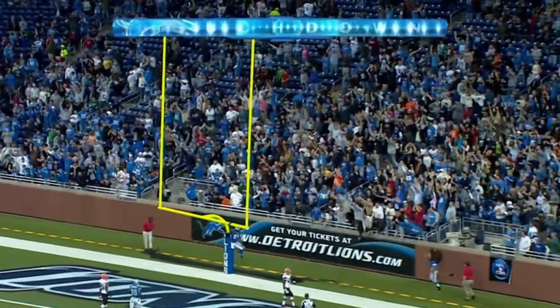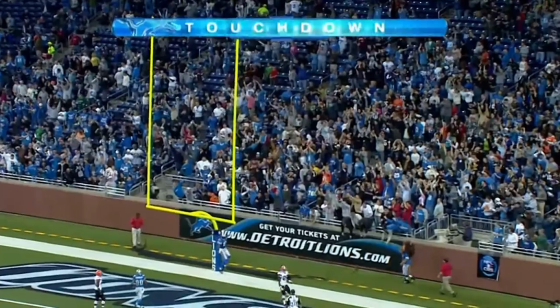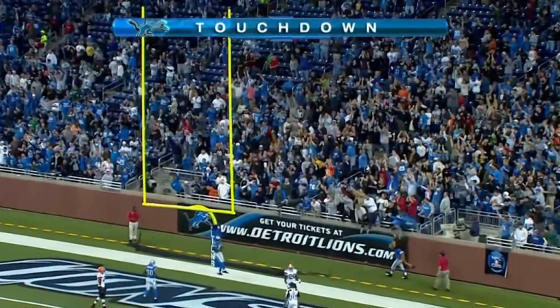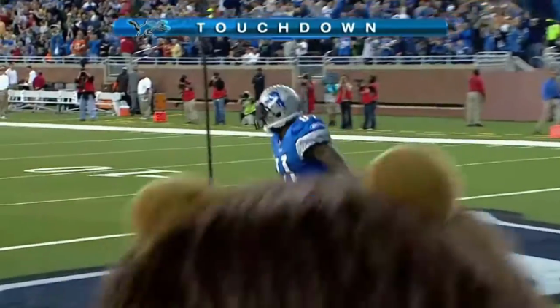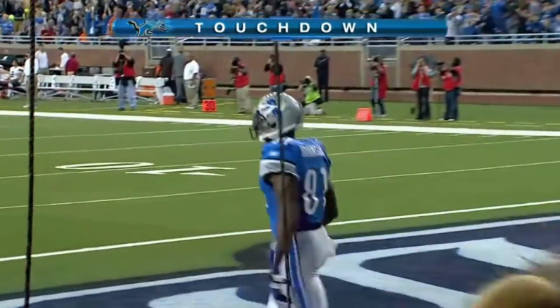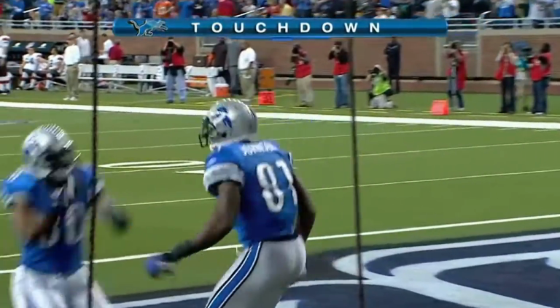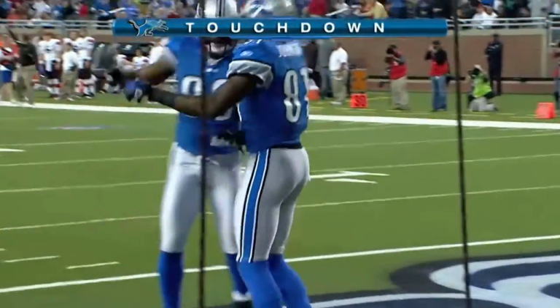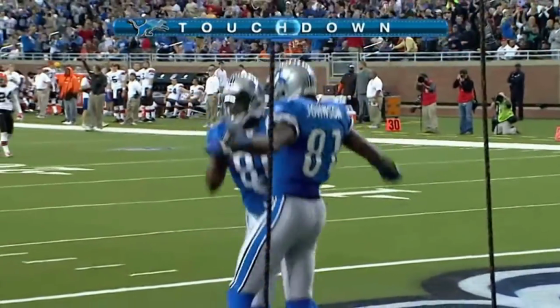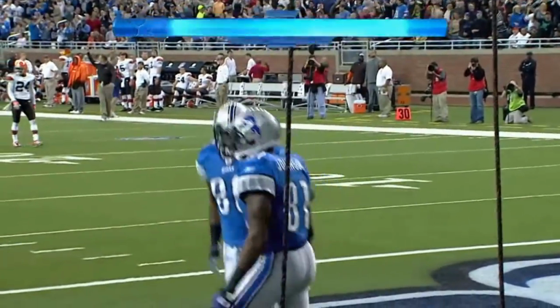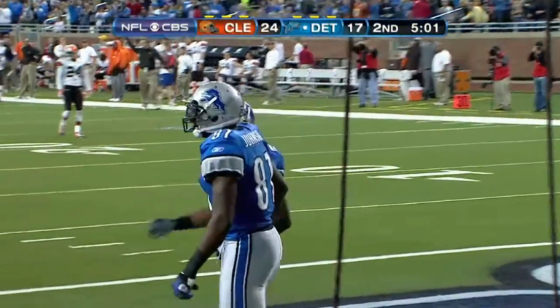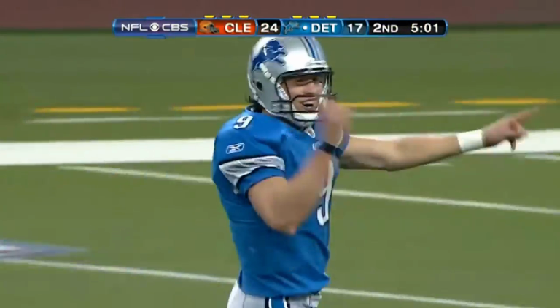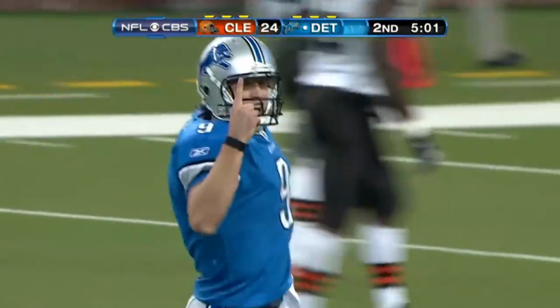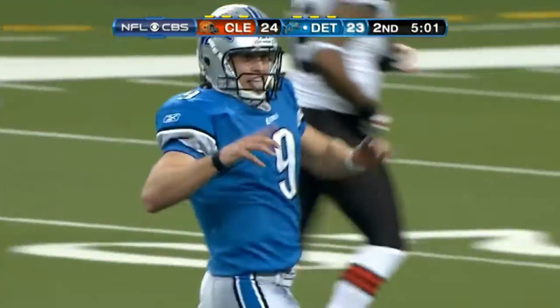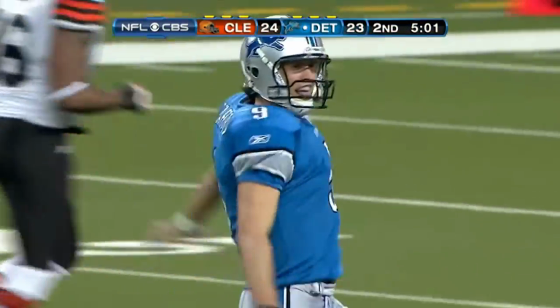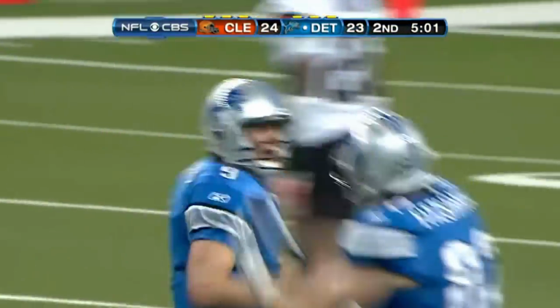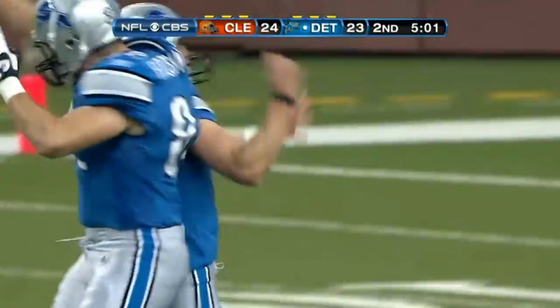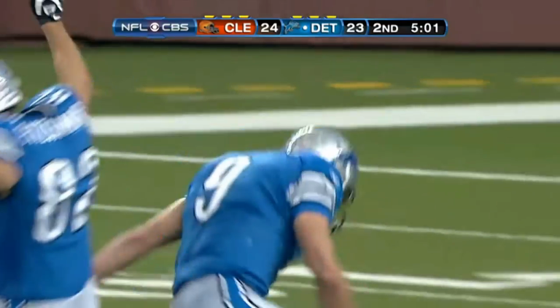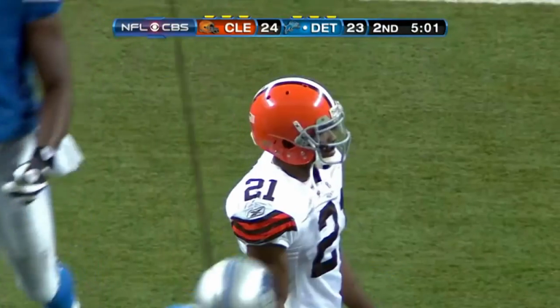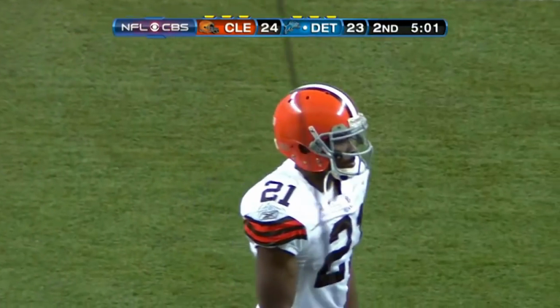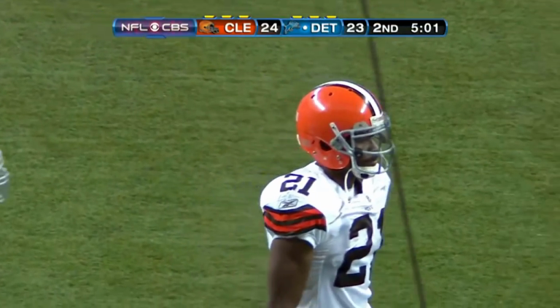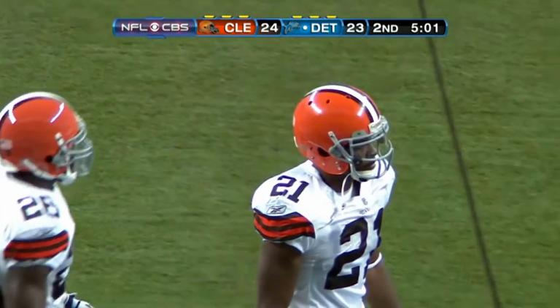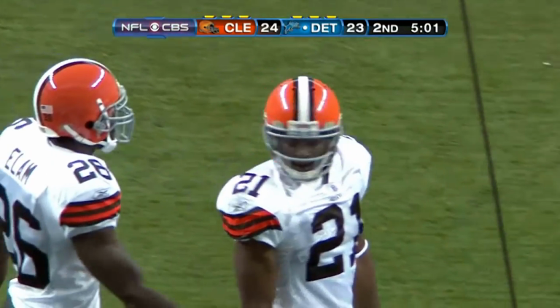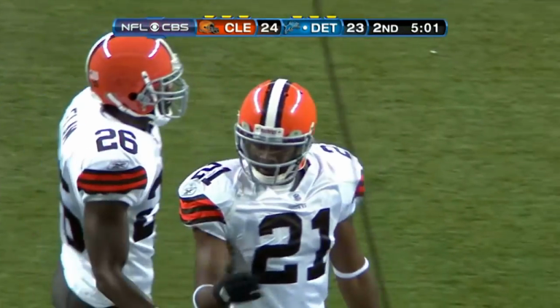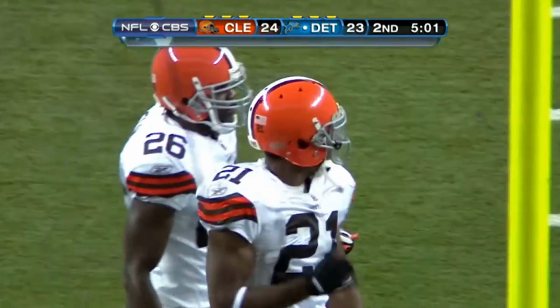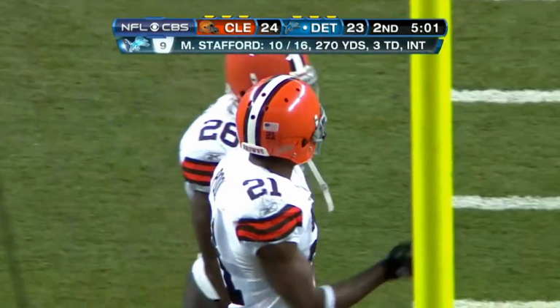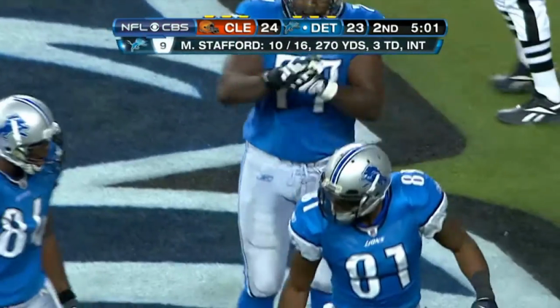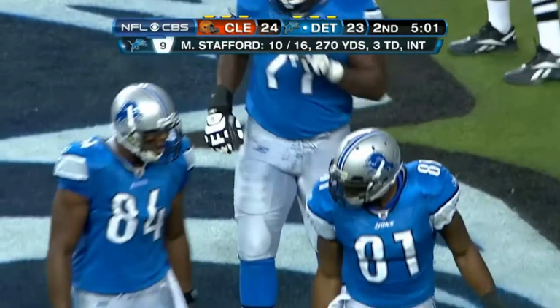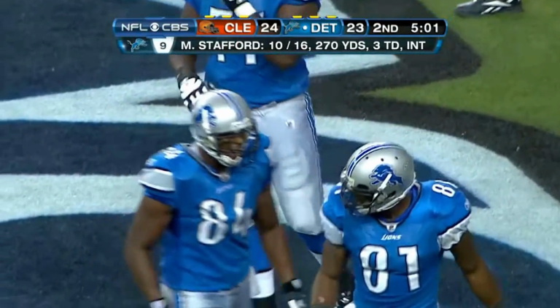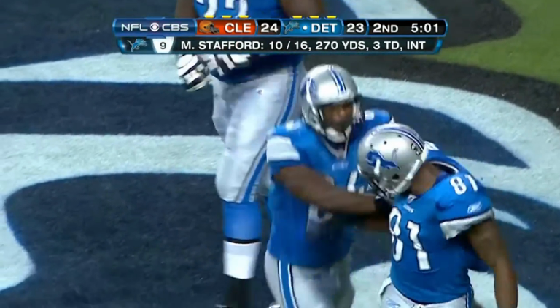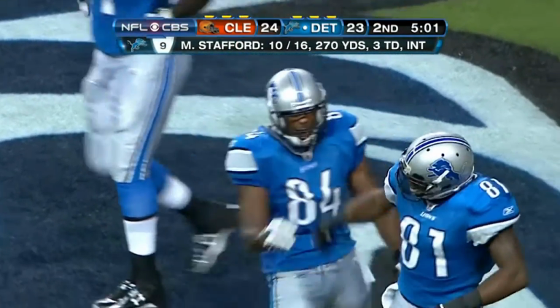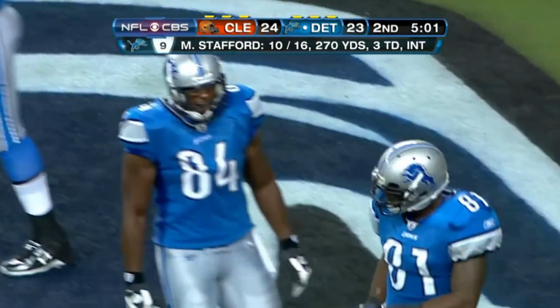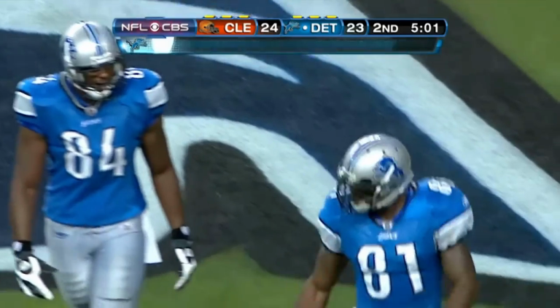And the Lions, seemingly hopelessly out of the game on their home field, down 24-3. After that 75-yard scoring play, they're ready to tie it up with an extra point.